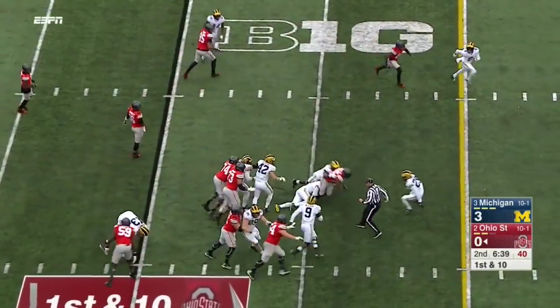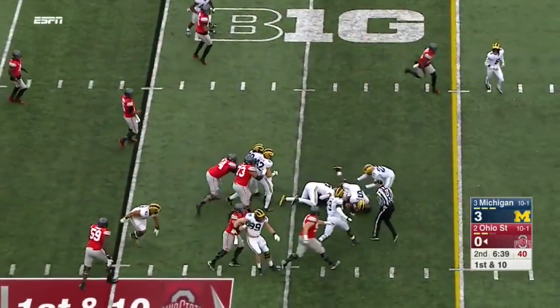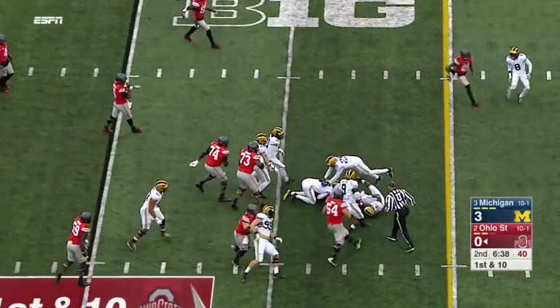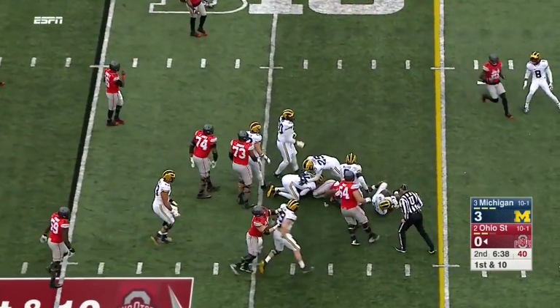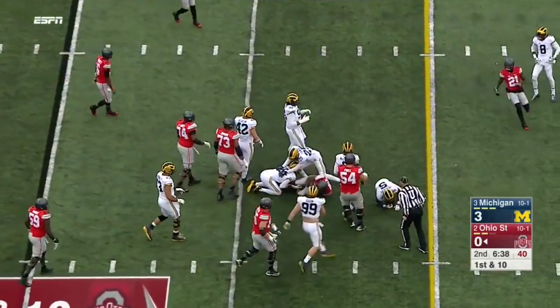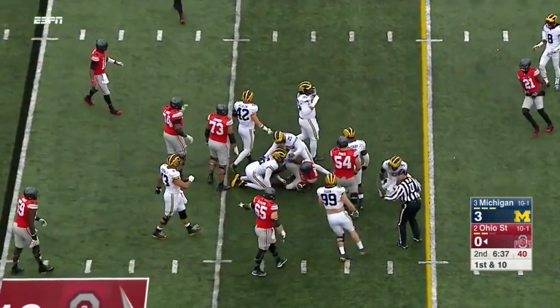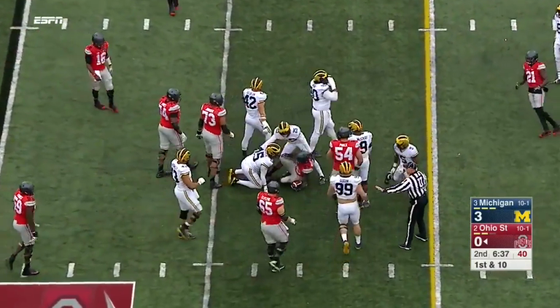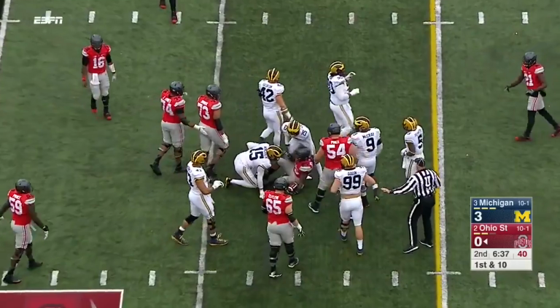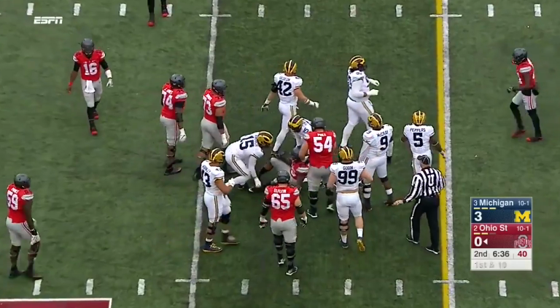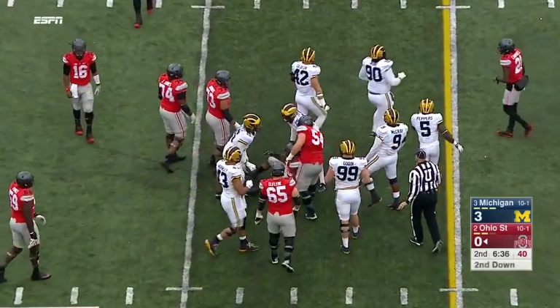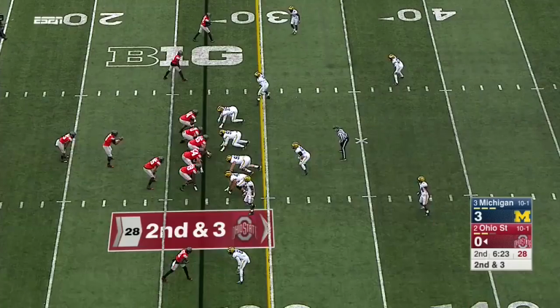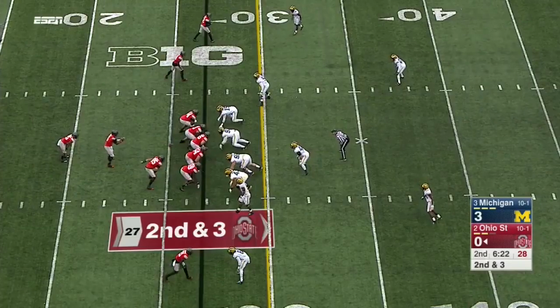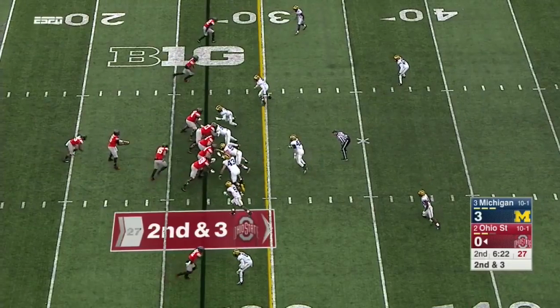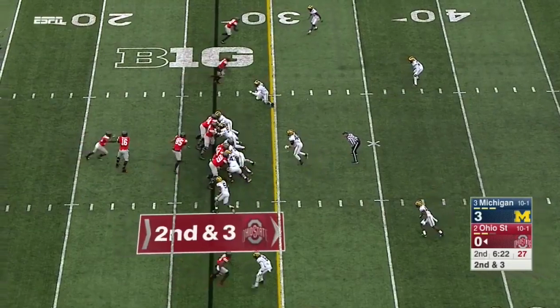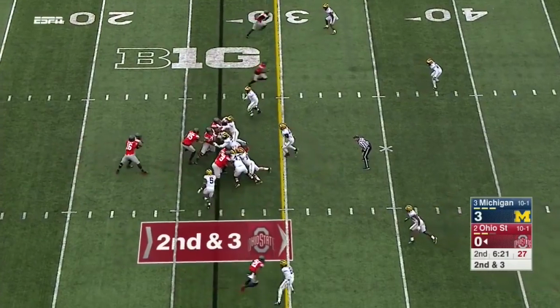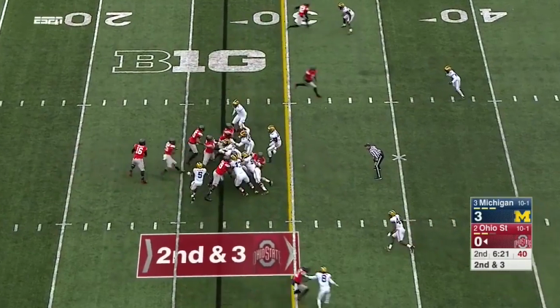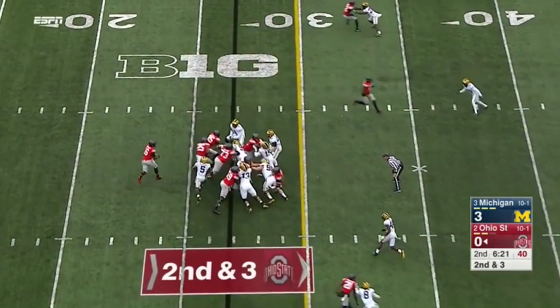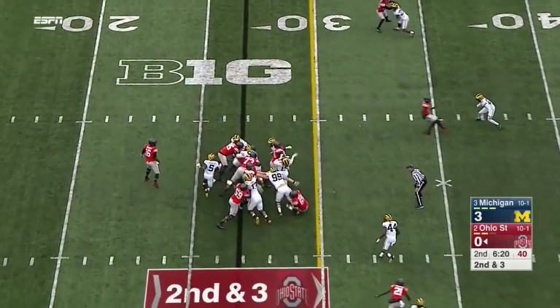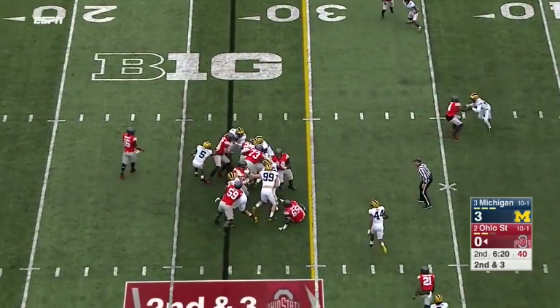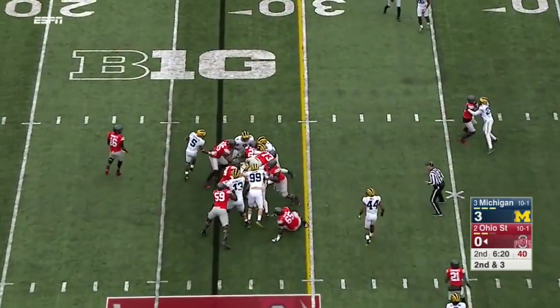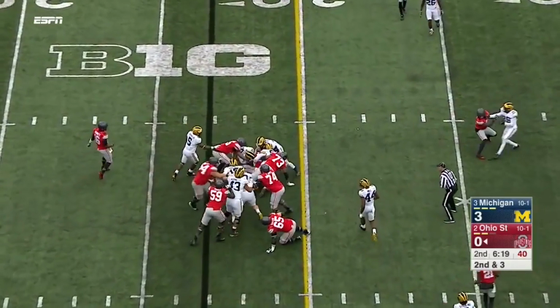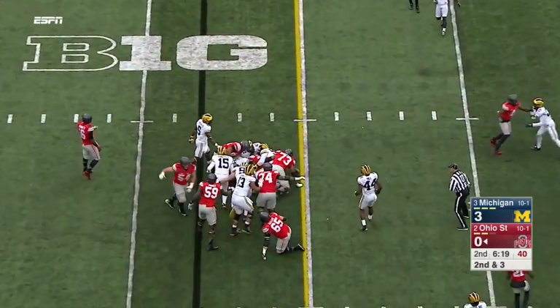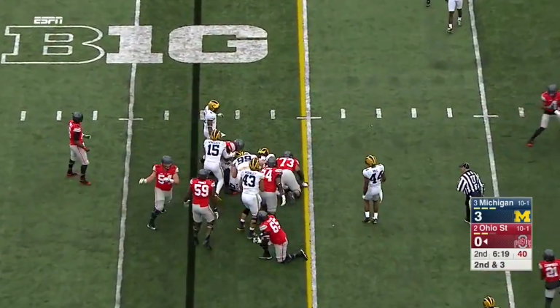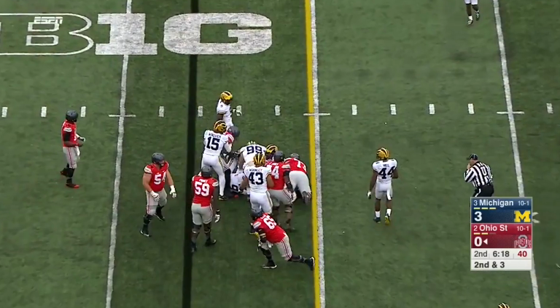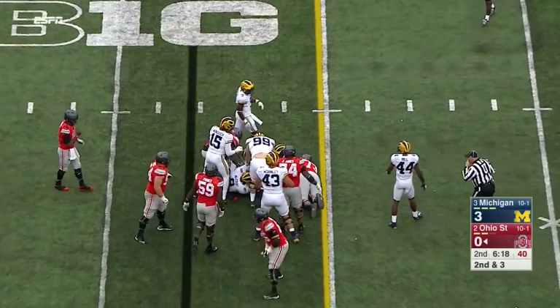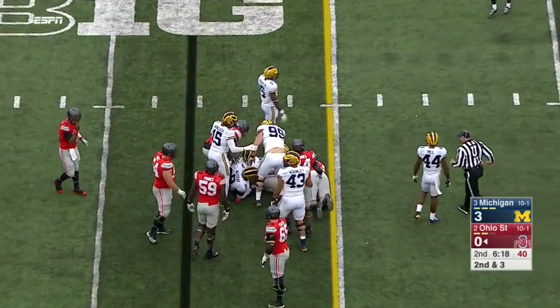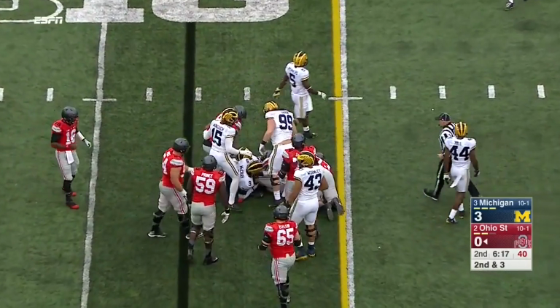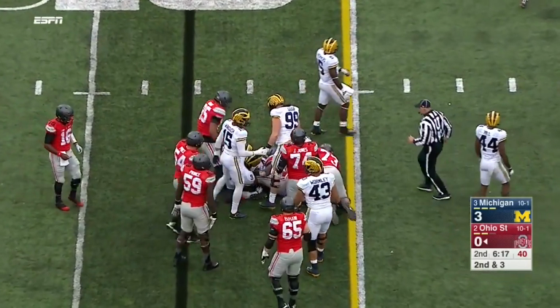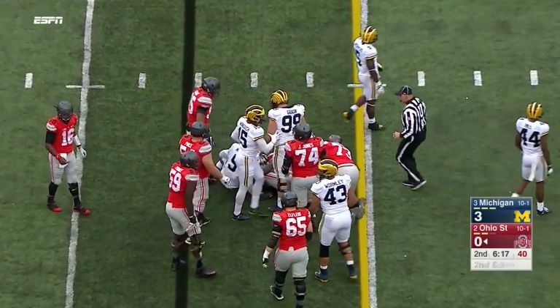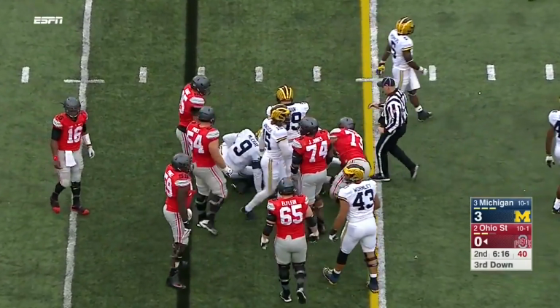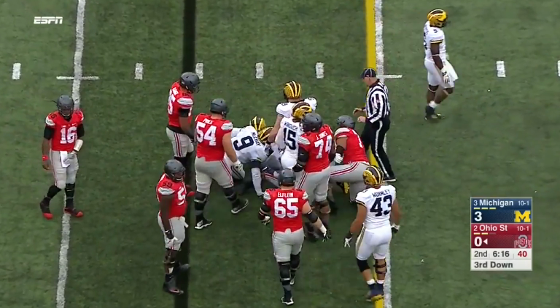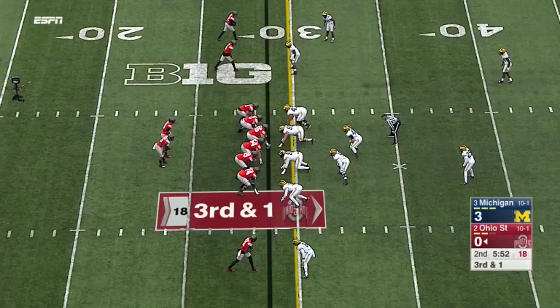Weber has to break free — it's a nice first down gain. Right now they've got him in the slot. Feed Weber again. He's gonna be stopped a yard short.